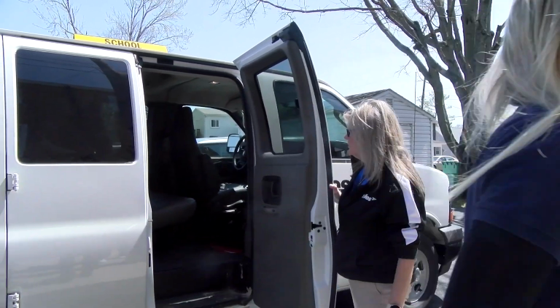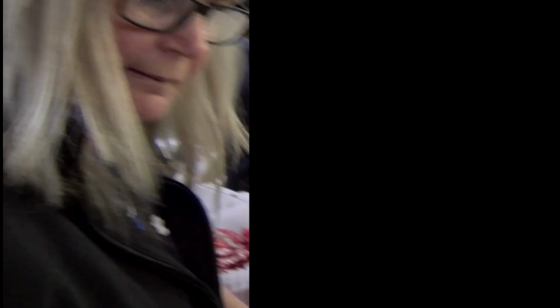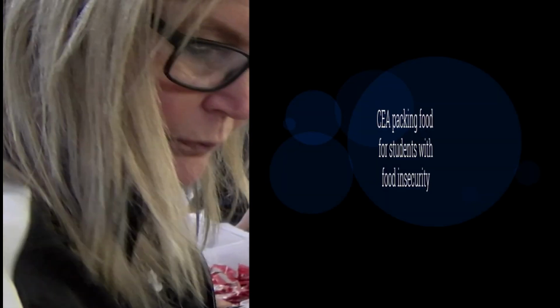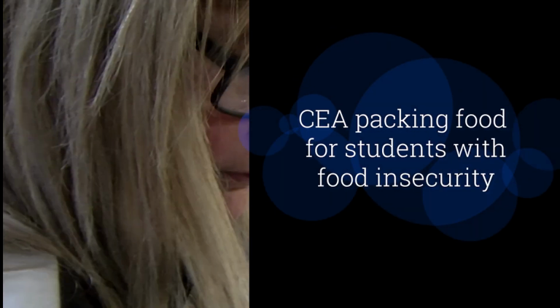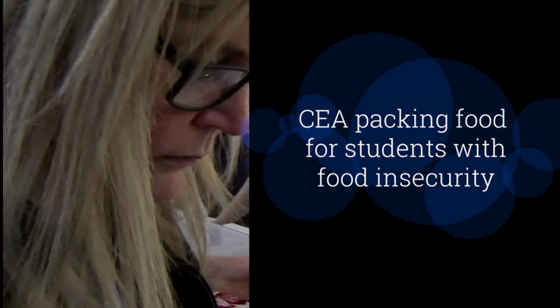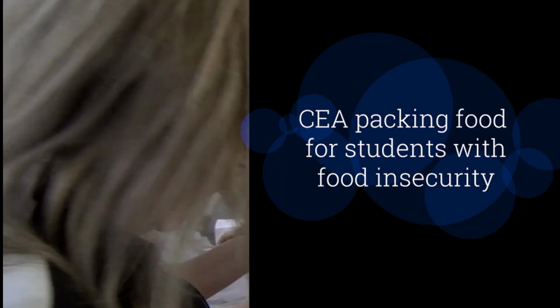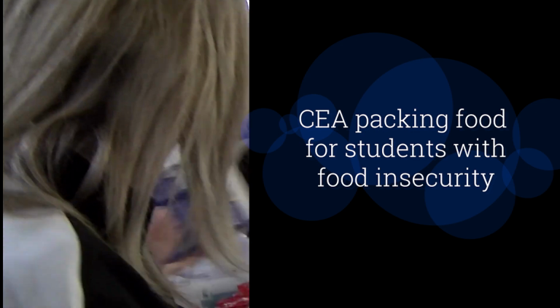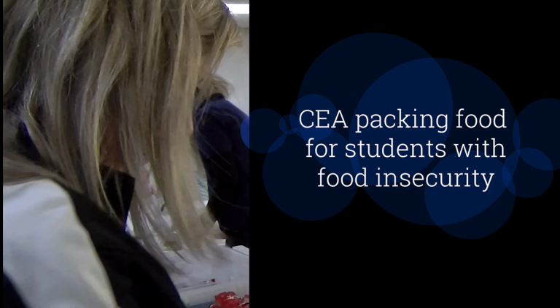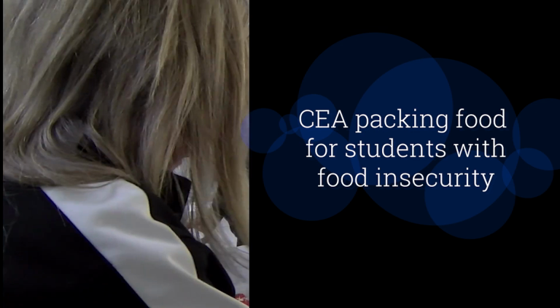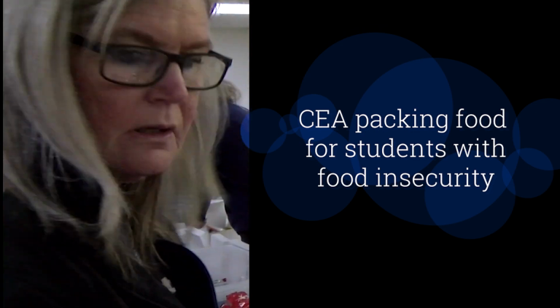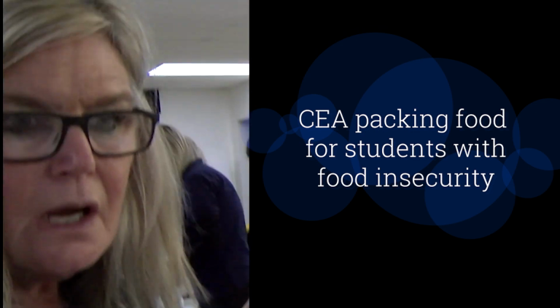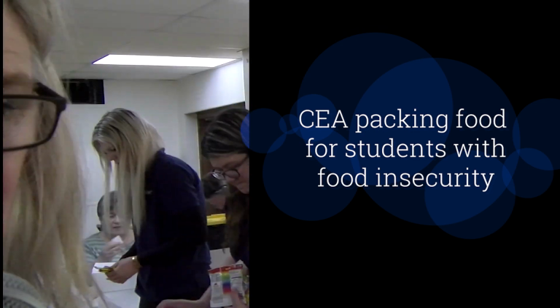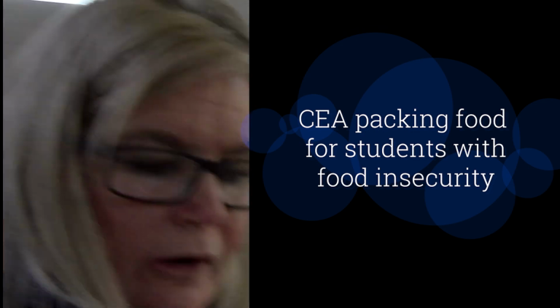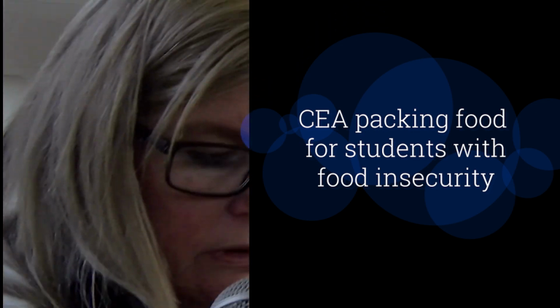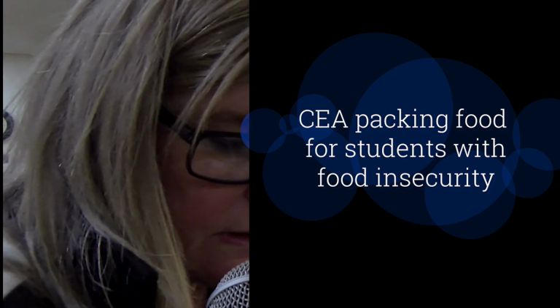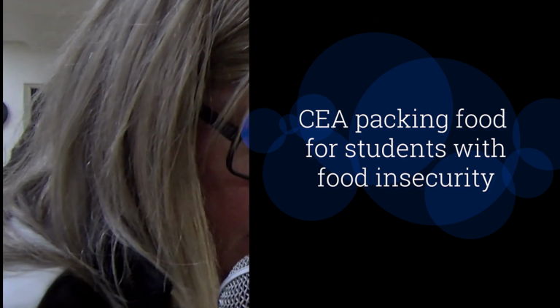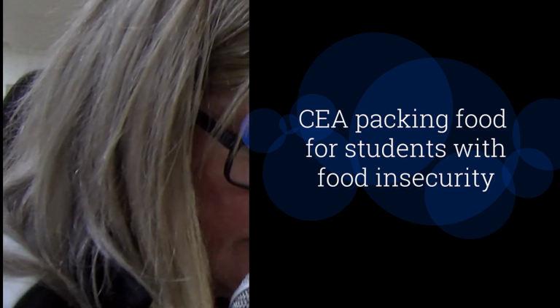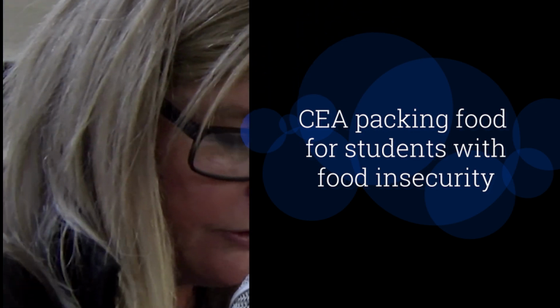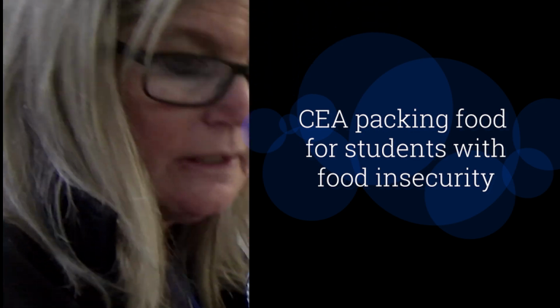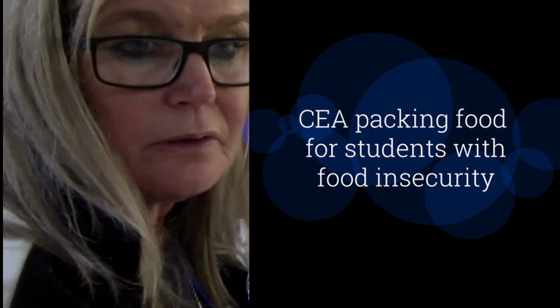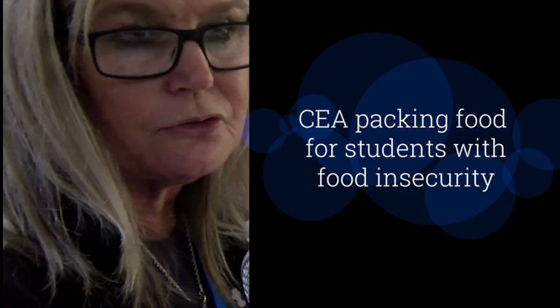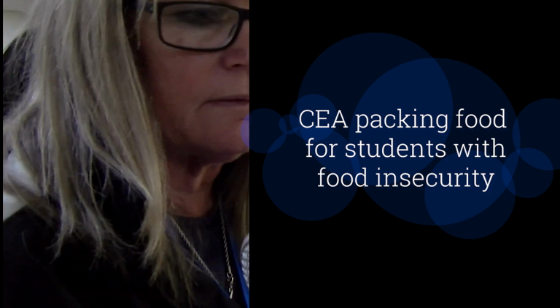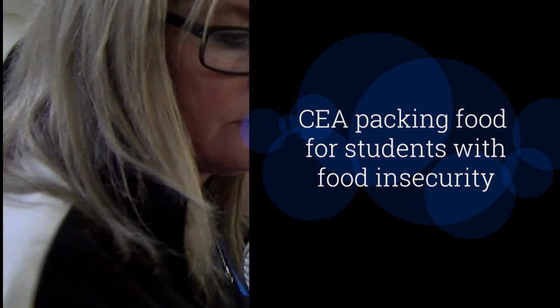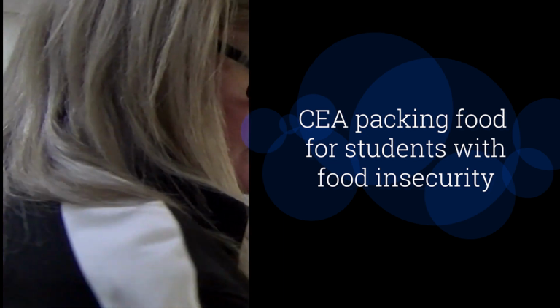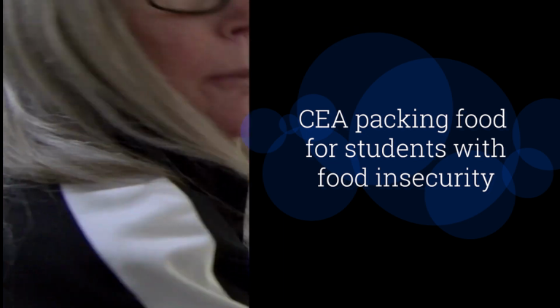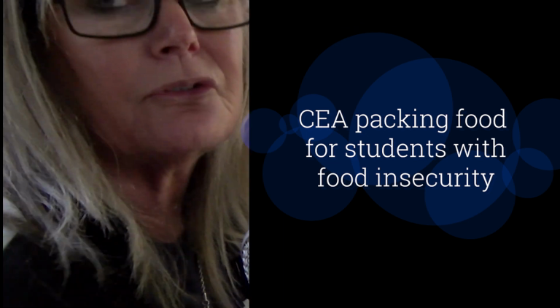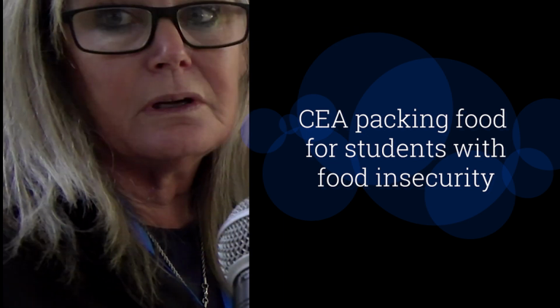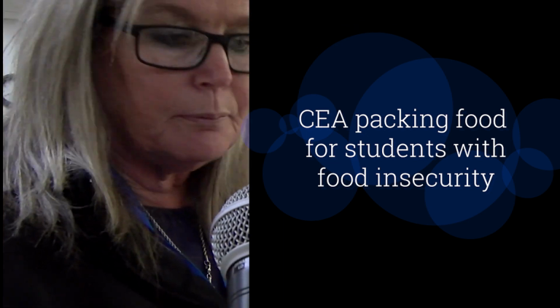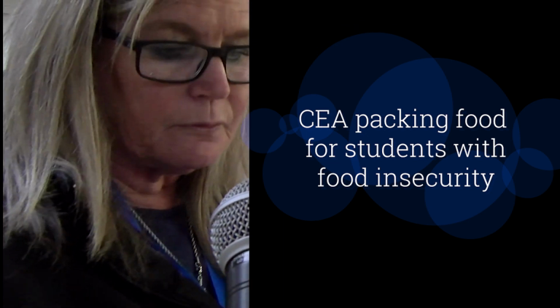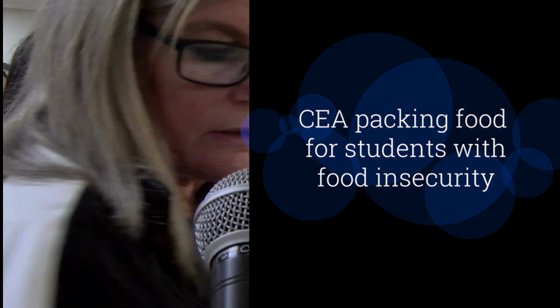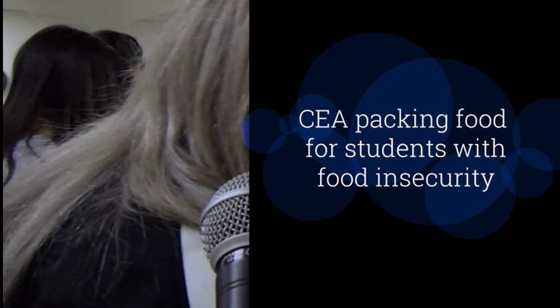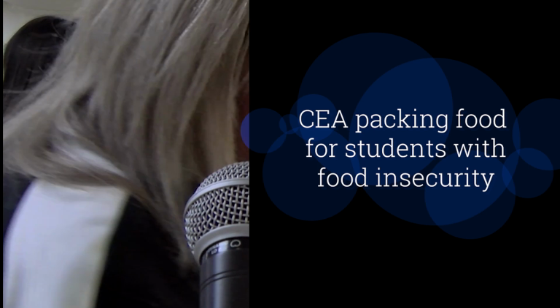How did you find out about this opportunity for your Lead for Change project? One of our students volunteers here already and one of my students gets the services from here, so we picked this project to volunteer for.